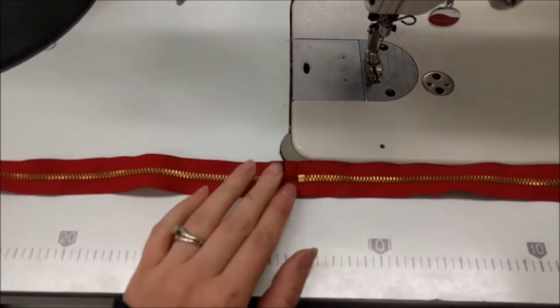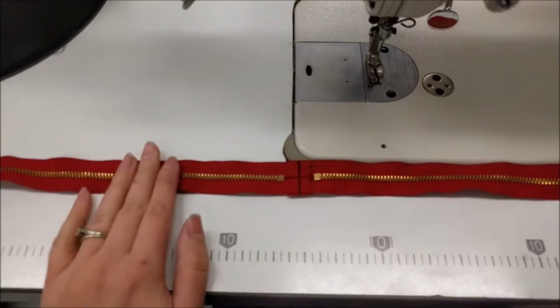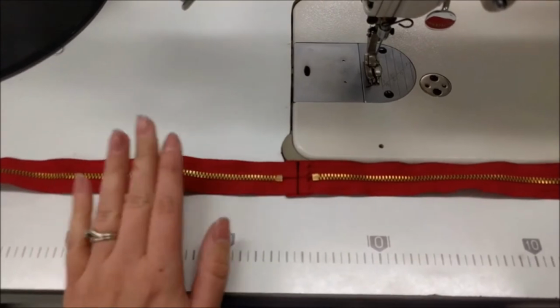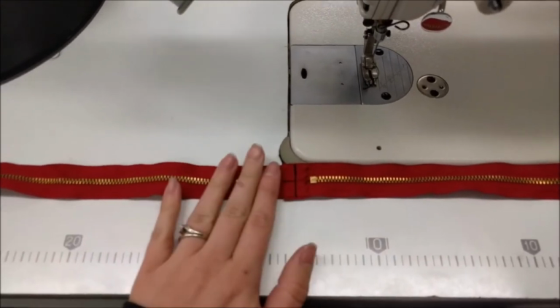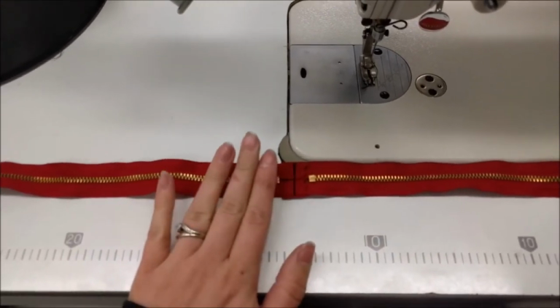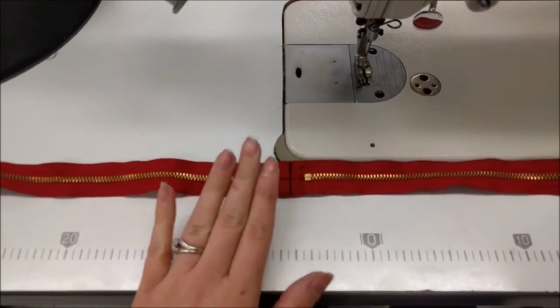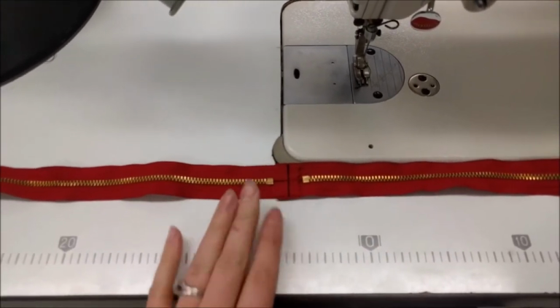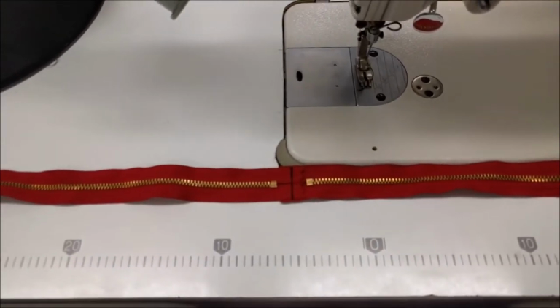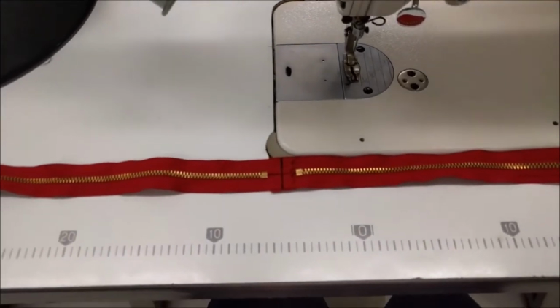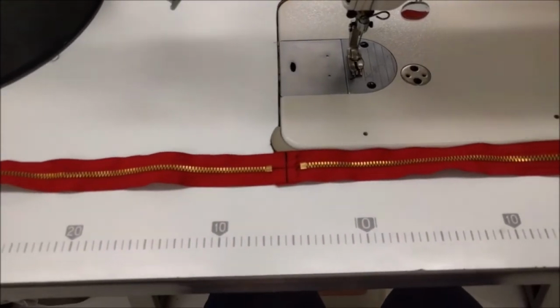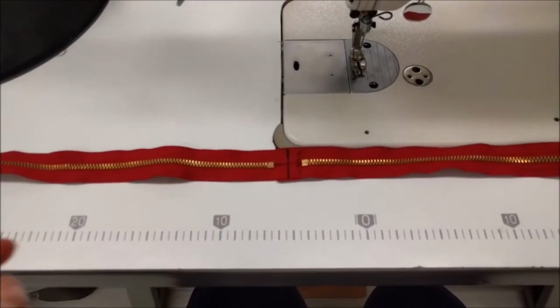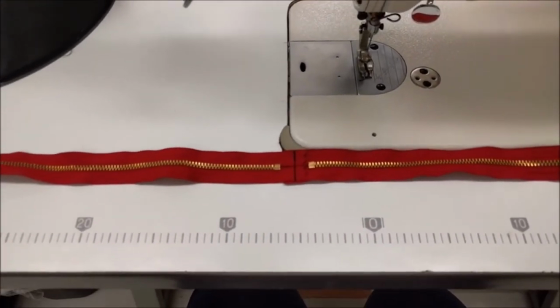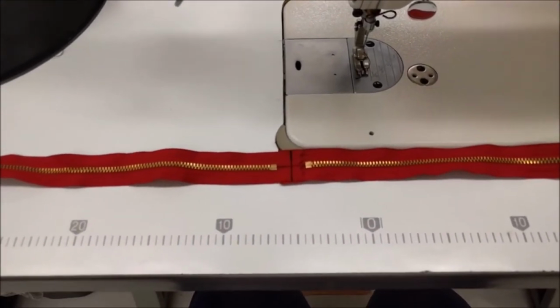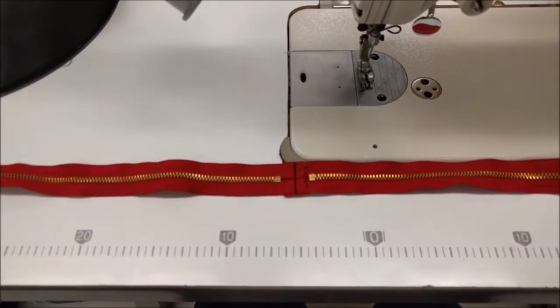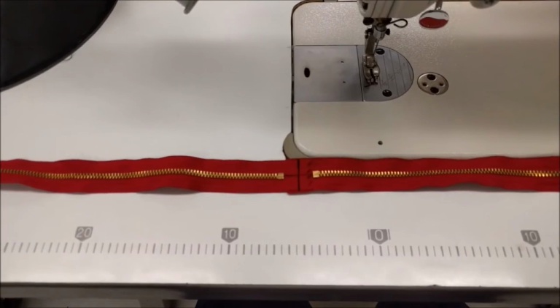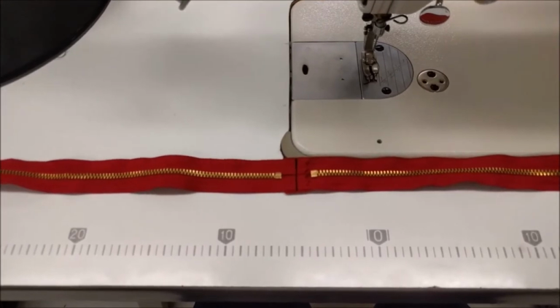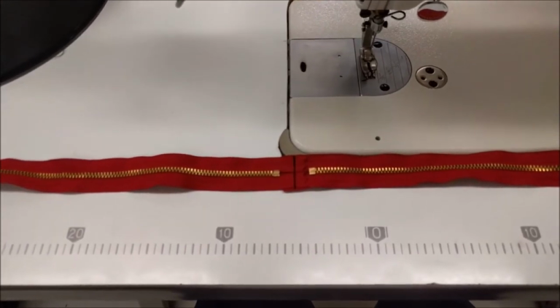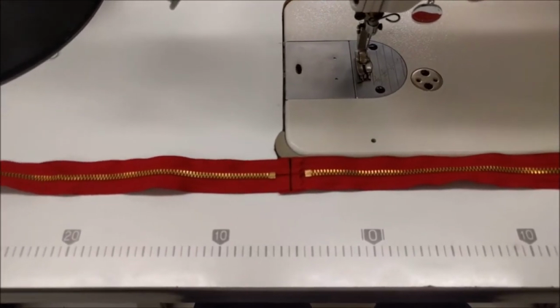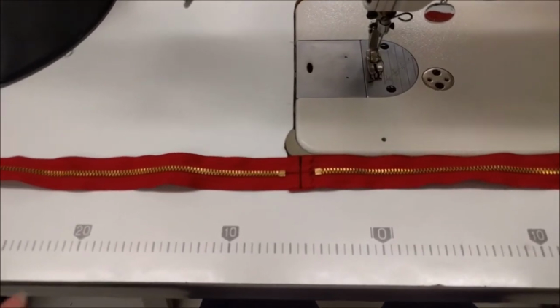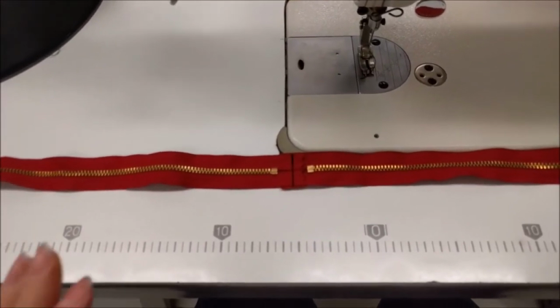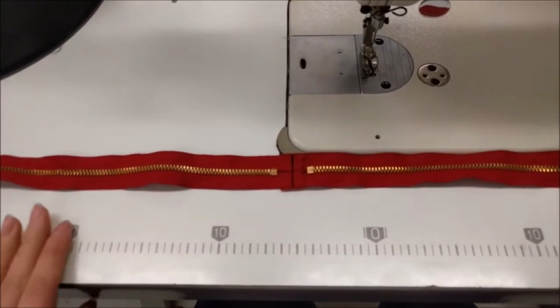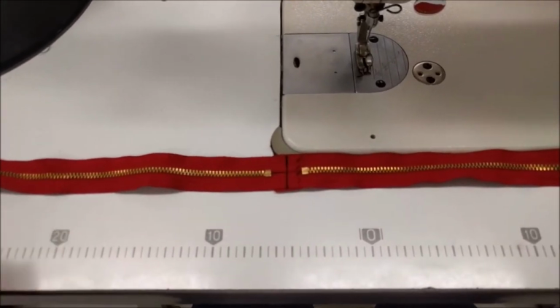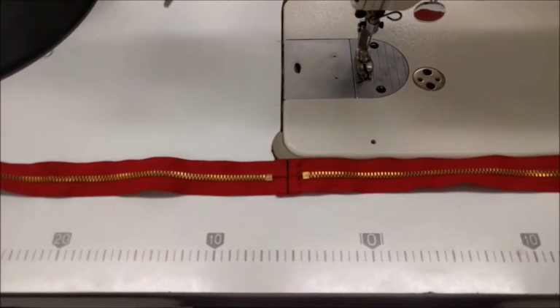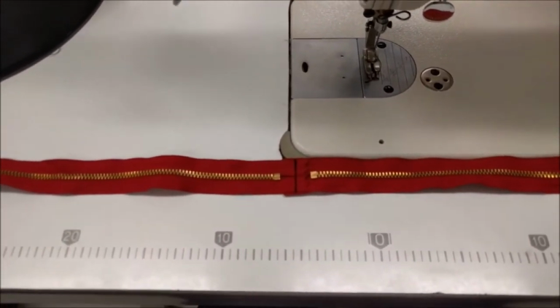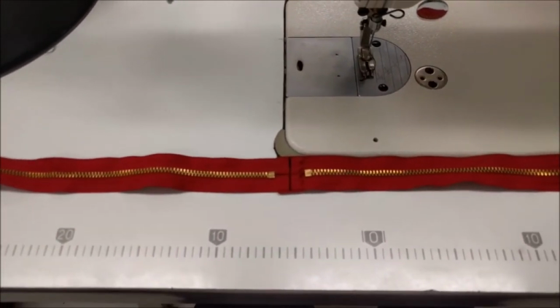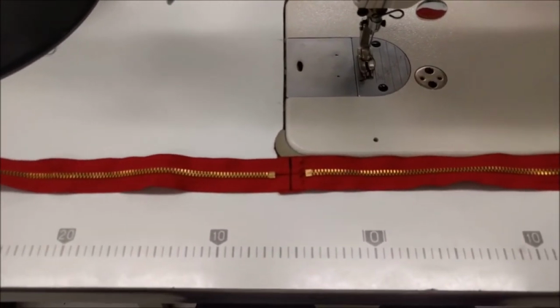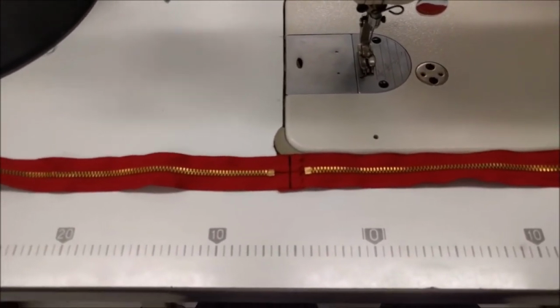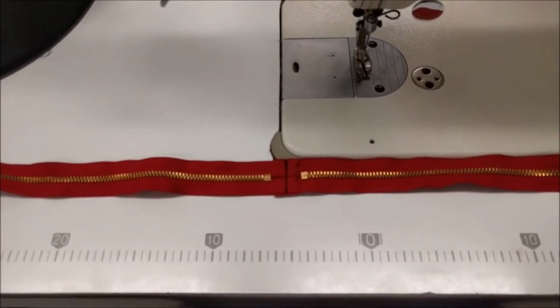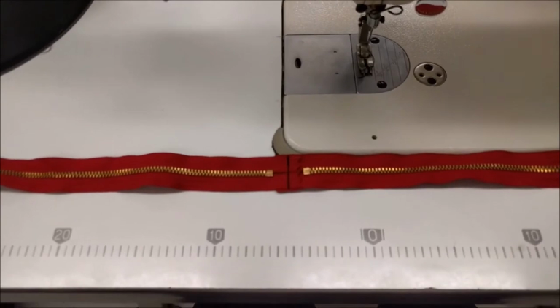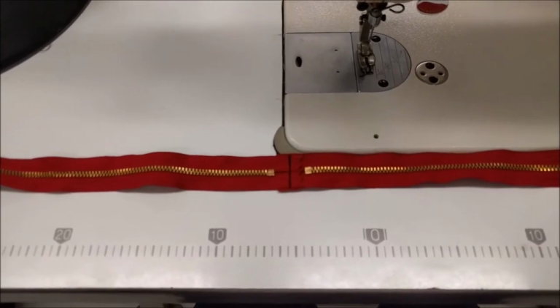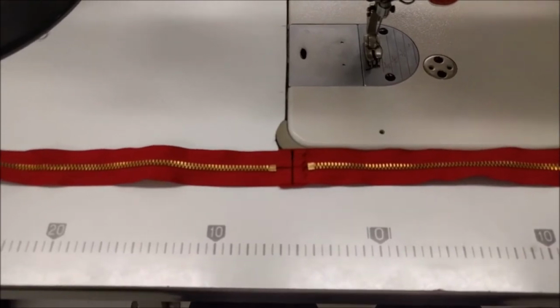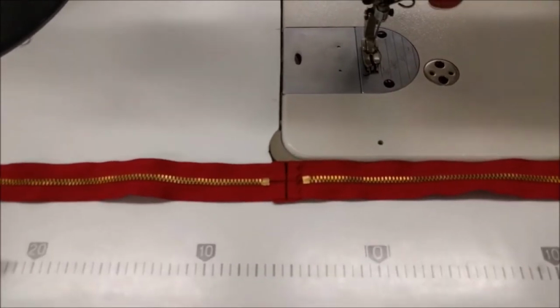If you have a more powerful machine you don't need to worry about it quite as much. But if you have a normal machine at home, especially one of those beginner hundred-dollar machines, you definitely want to make sure you have the right needle because there's not a lot of power behind it.